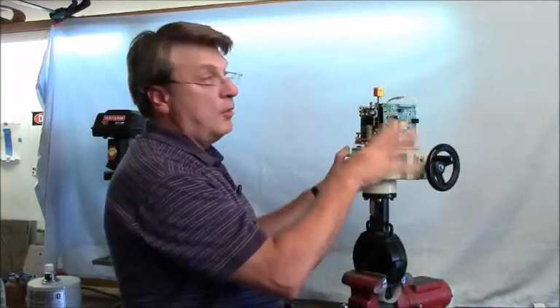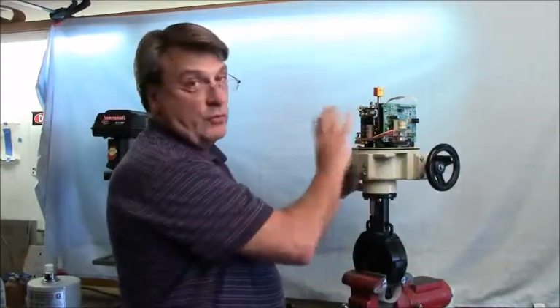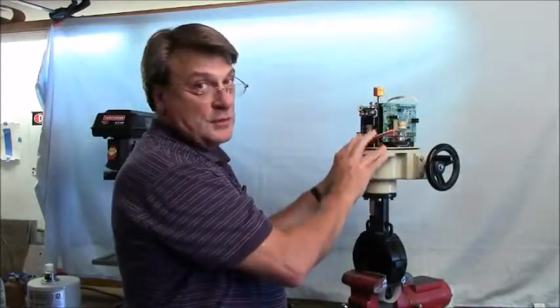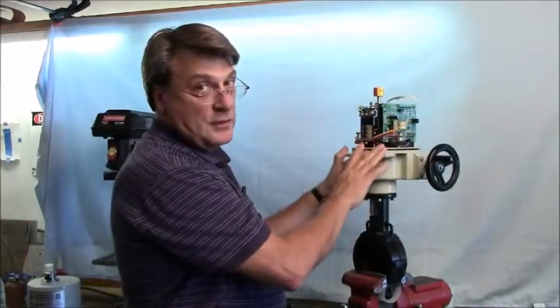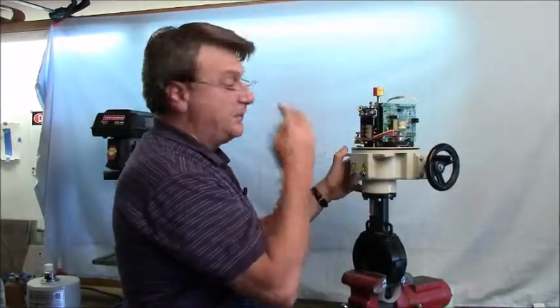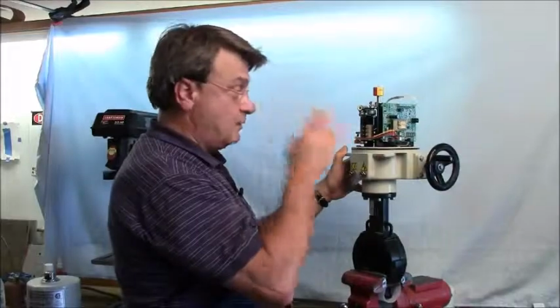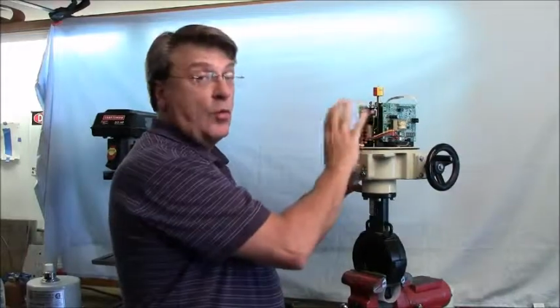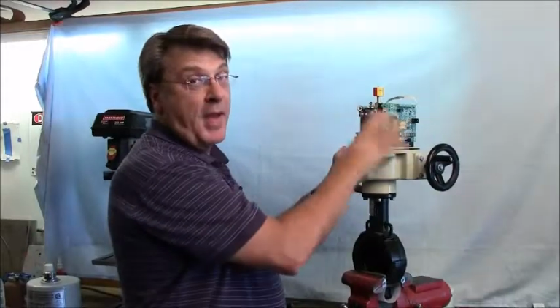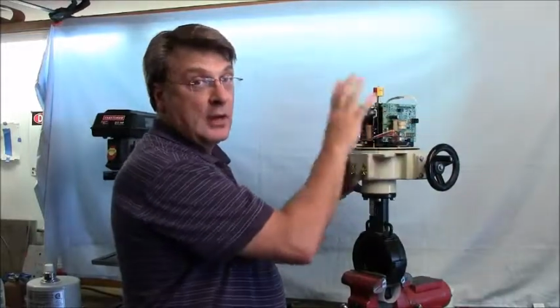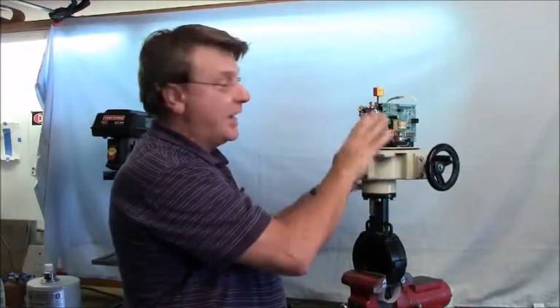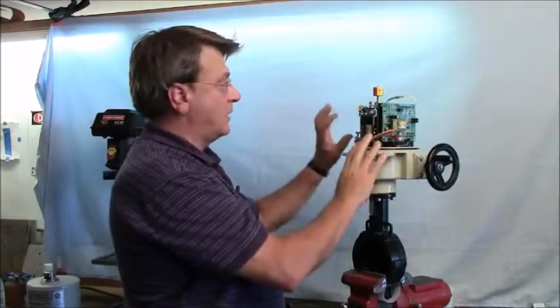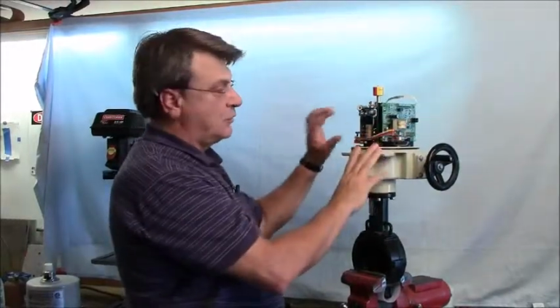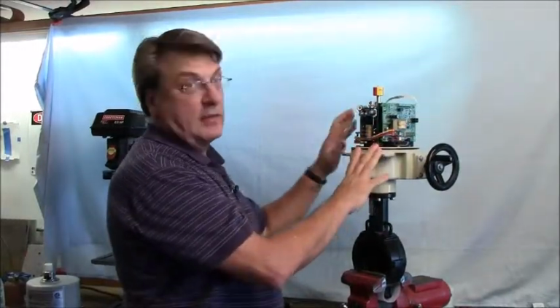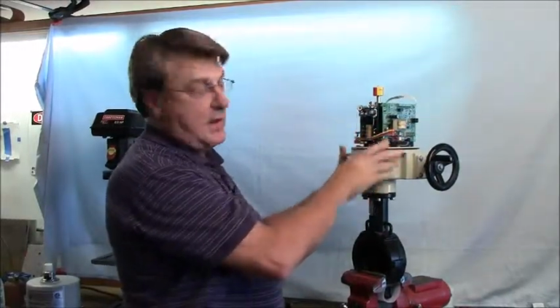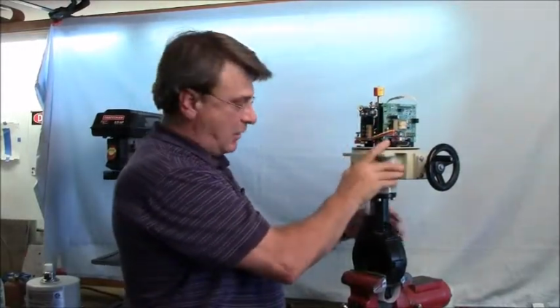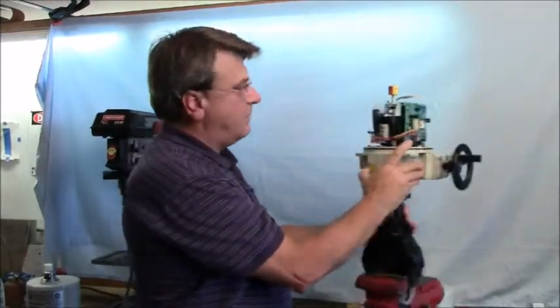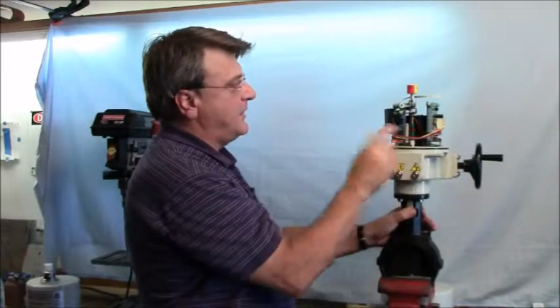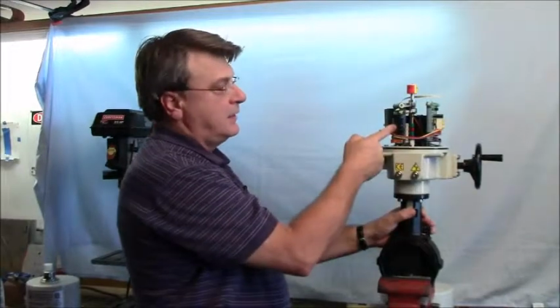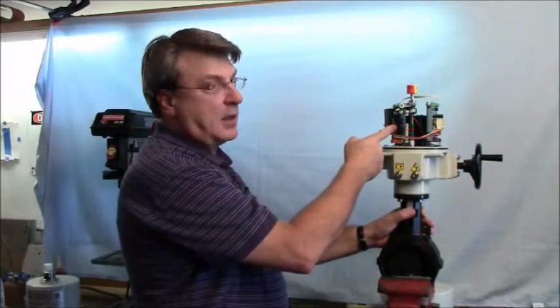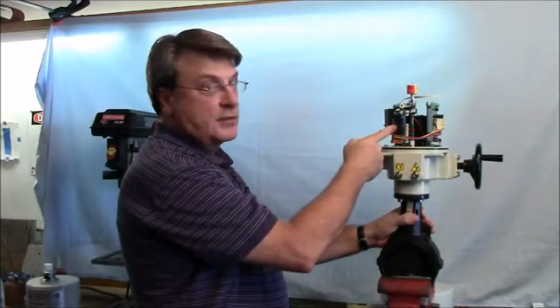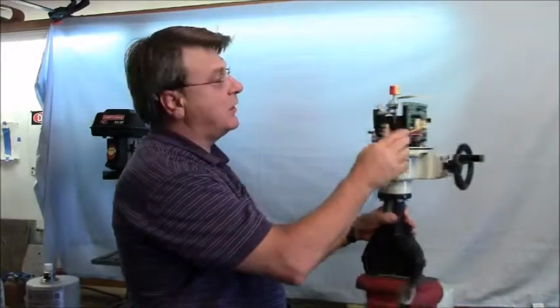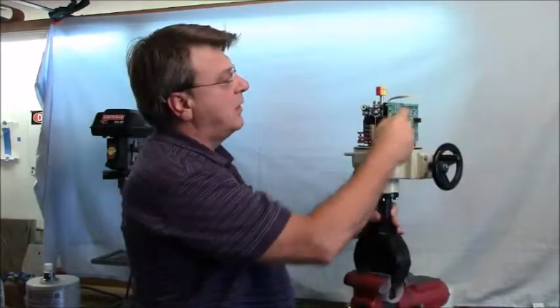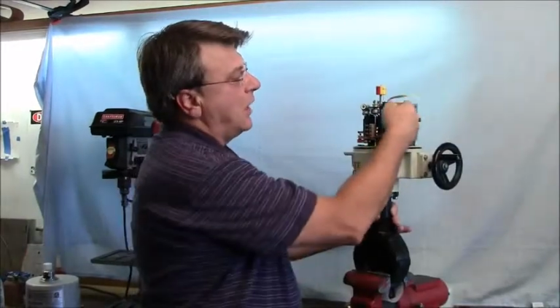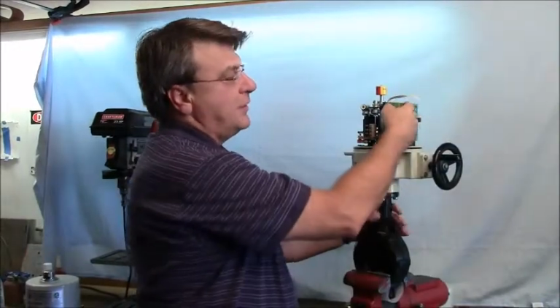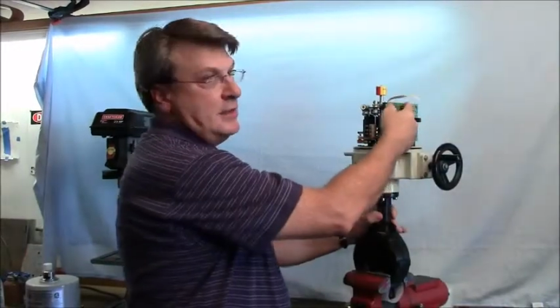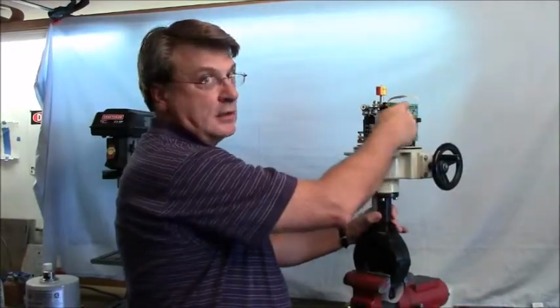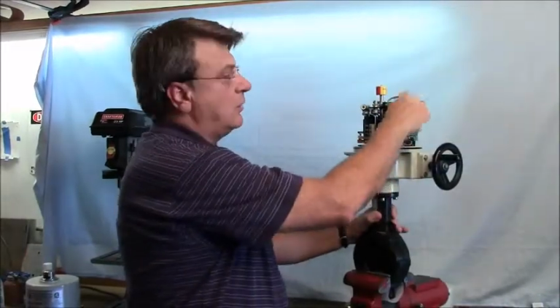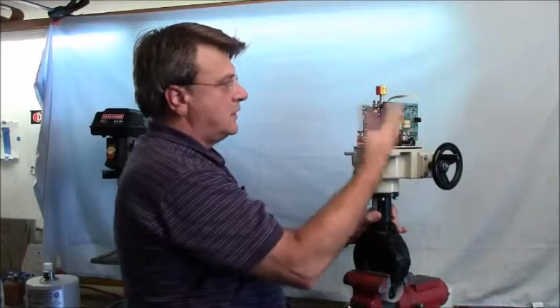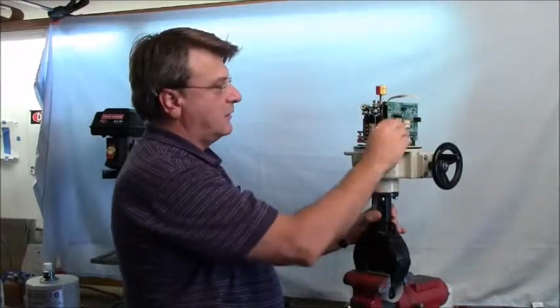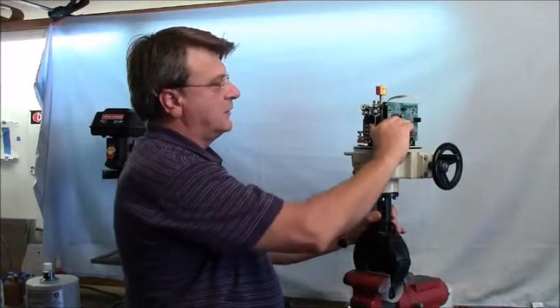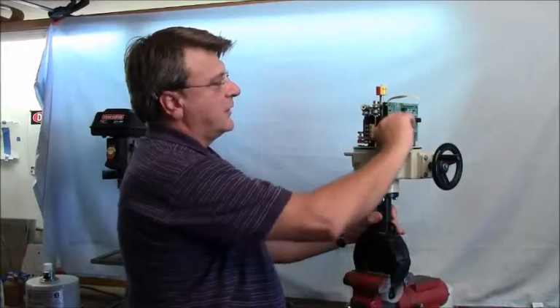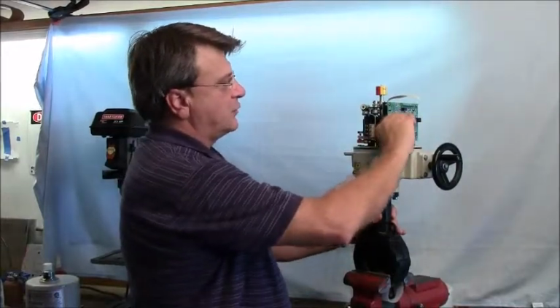Always when doing this, you don't want any power on the actuator. So you want to disconnect any power that may be on the switch card or on the control — disconnect all those wires.